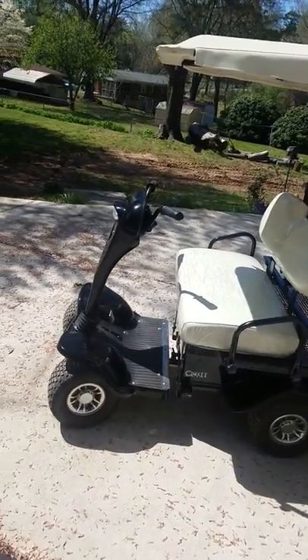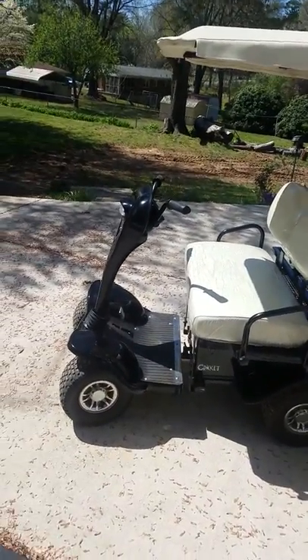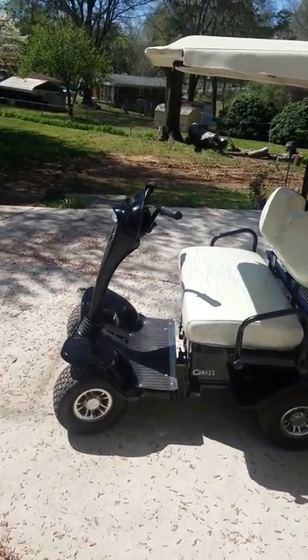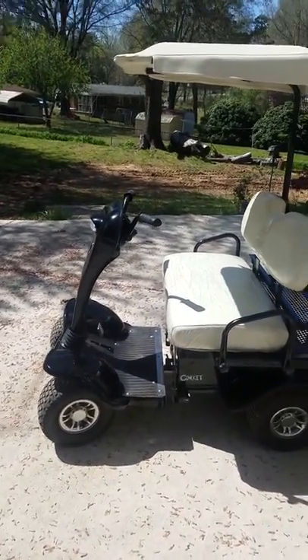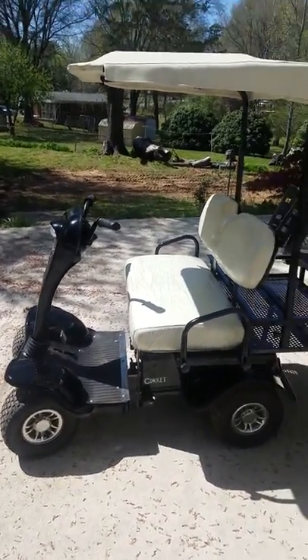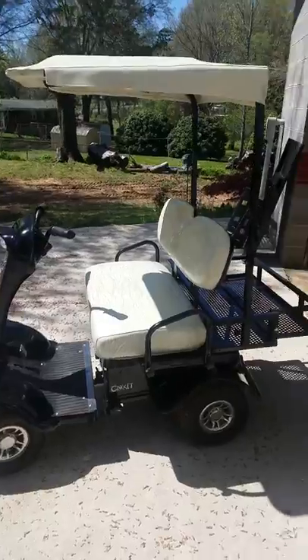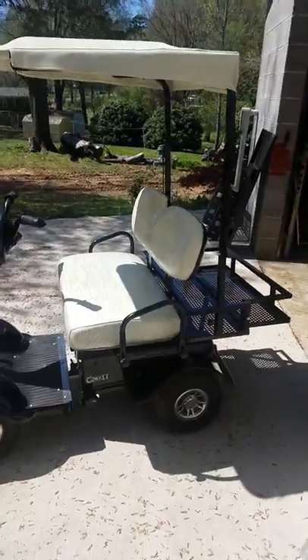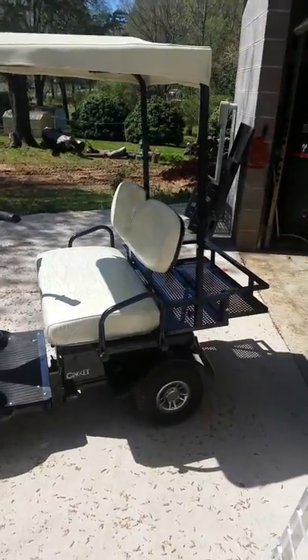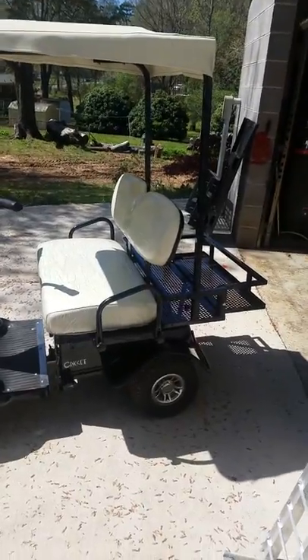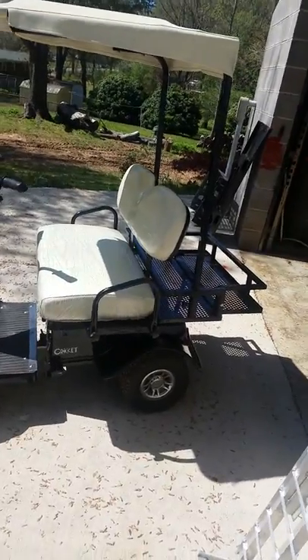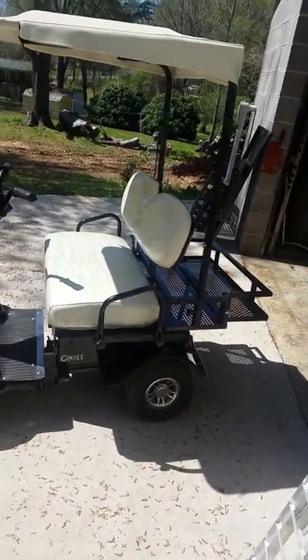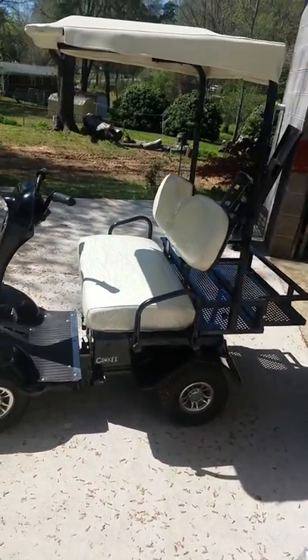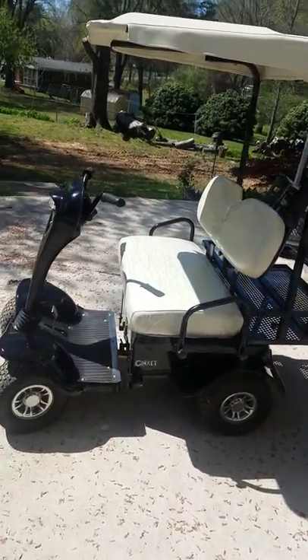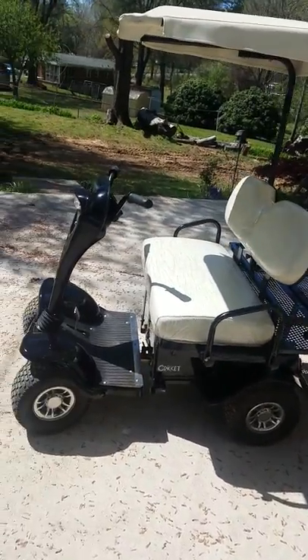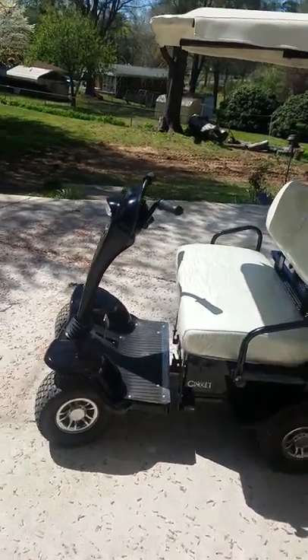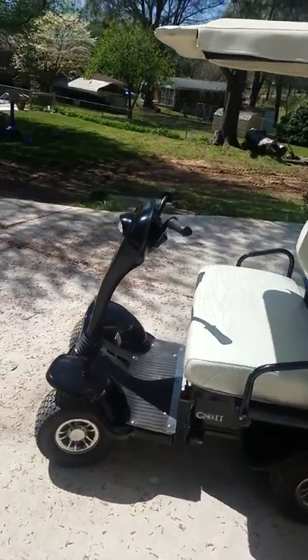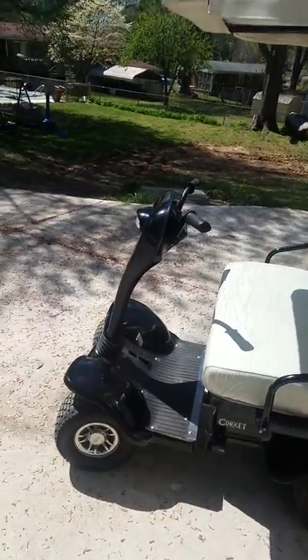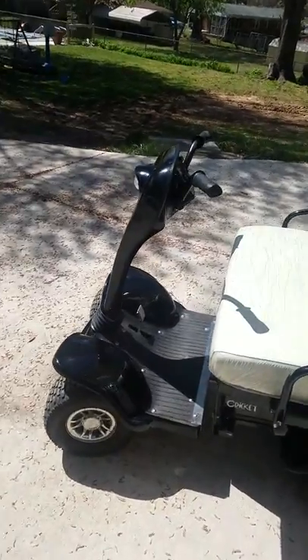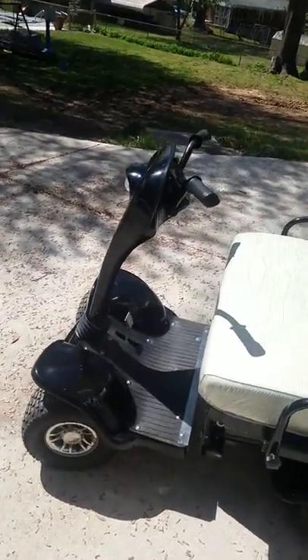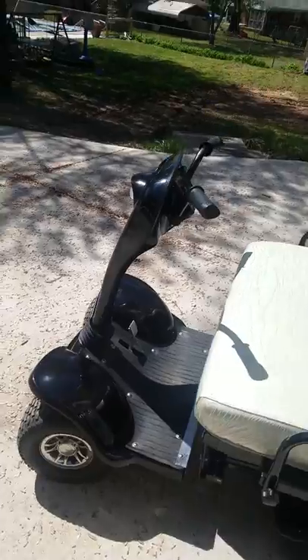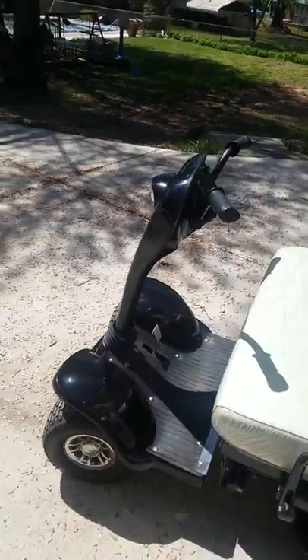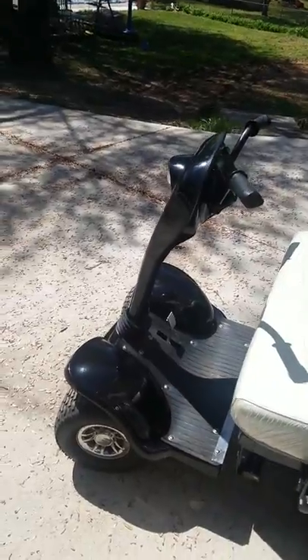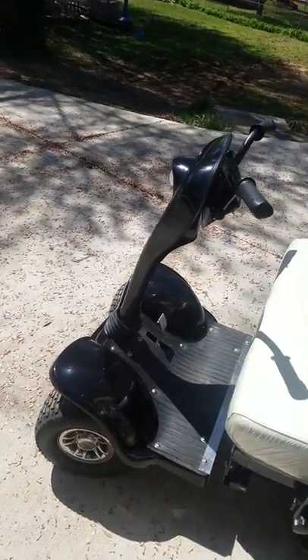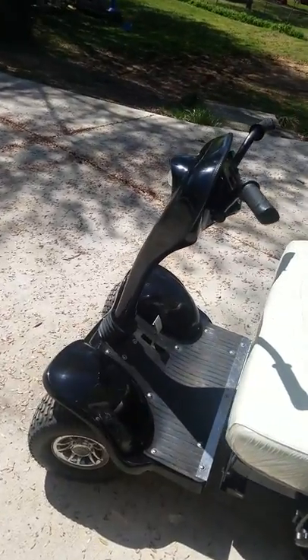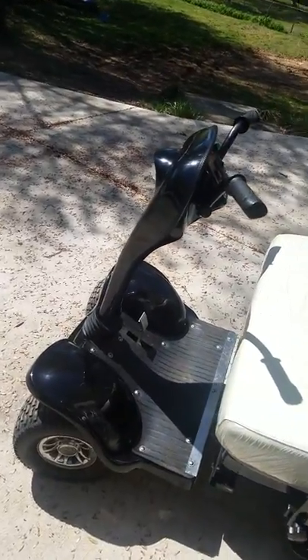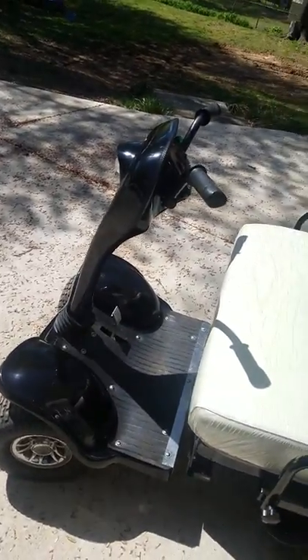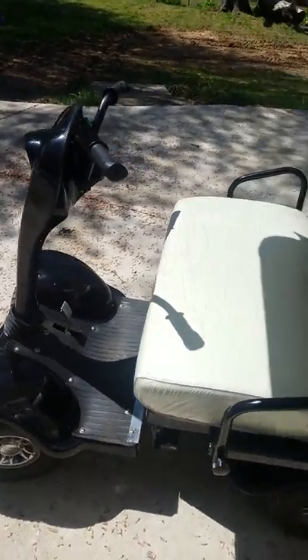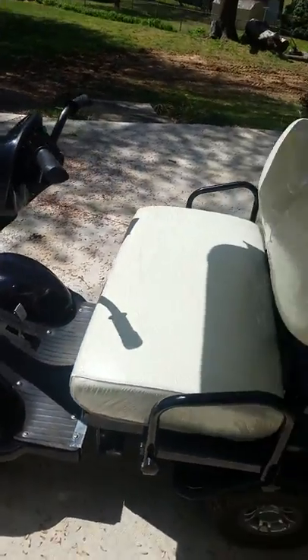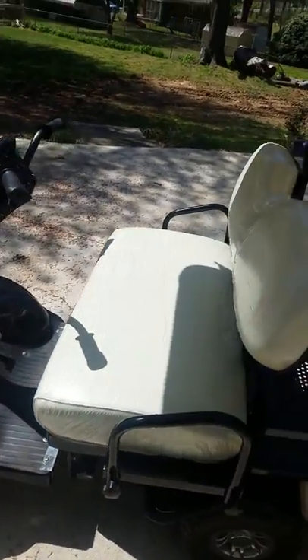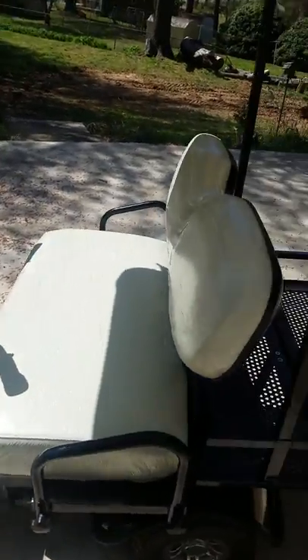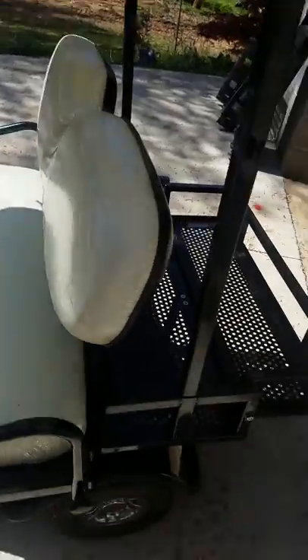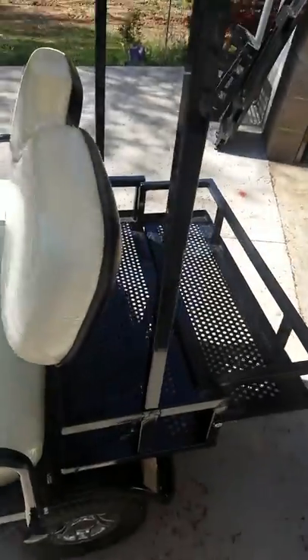It'll run all the way around Charlotte a couple of times before you ever have to charge it. We use it all day long. The foot pedal gives it the gas, and if you let off, it breaks. It stops pretty quick, like on a dime.